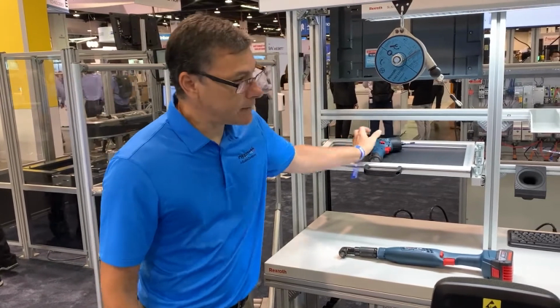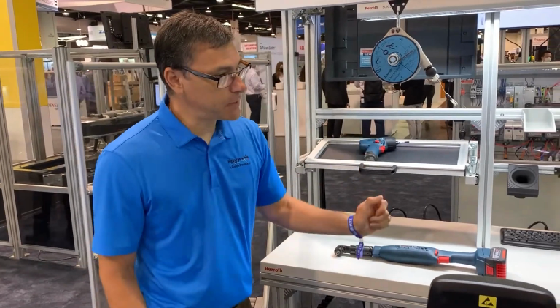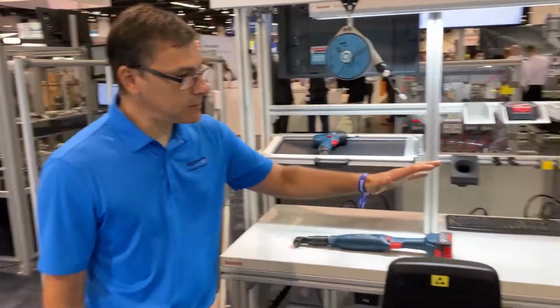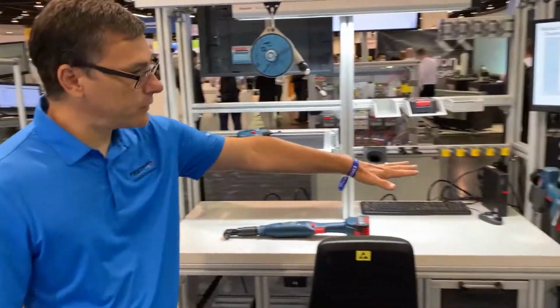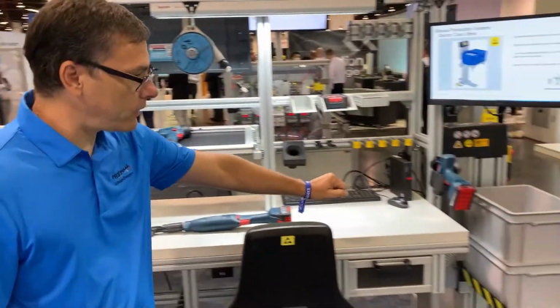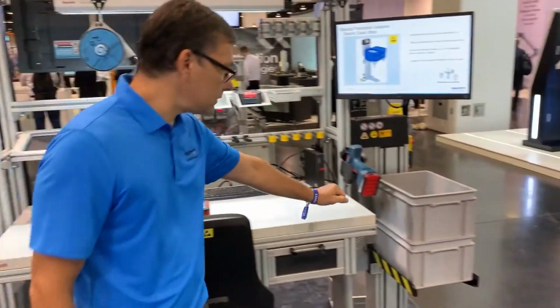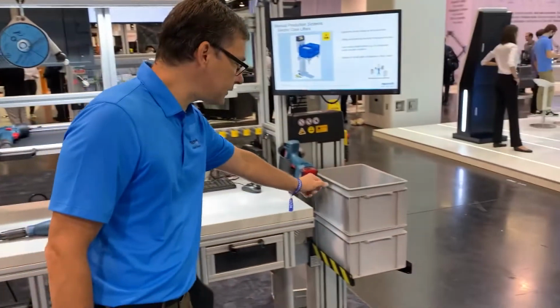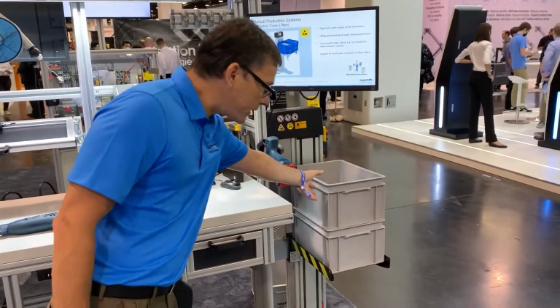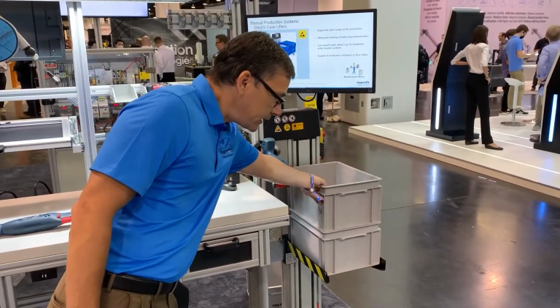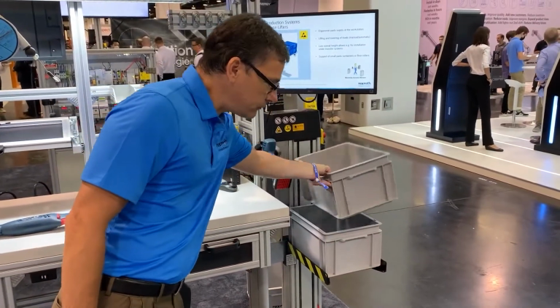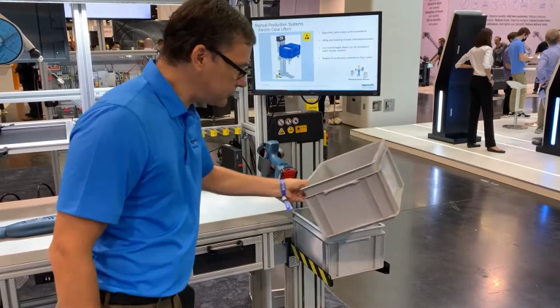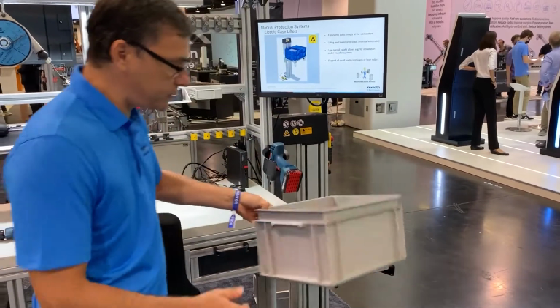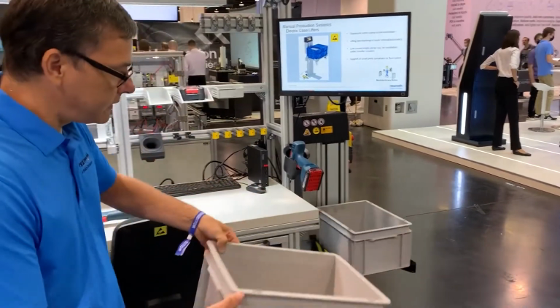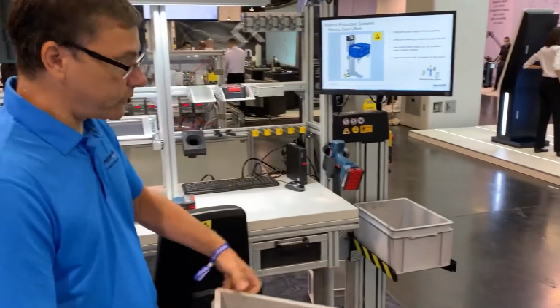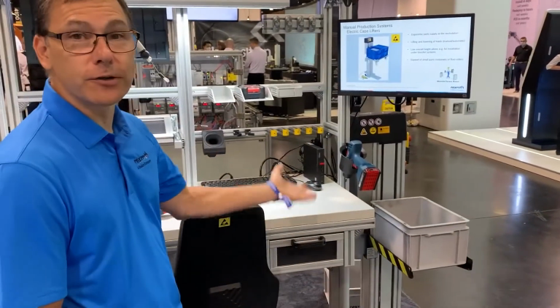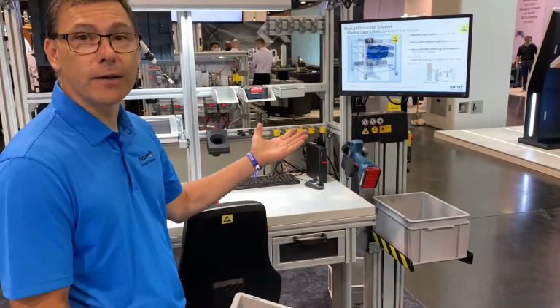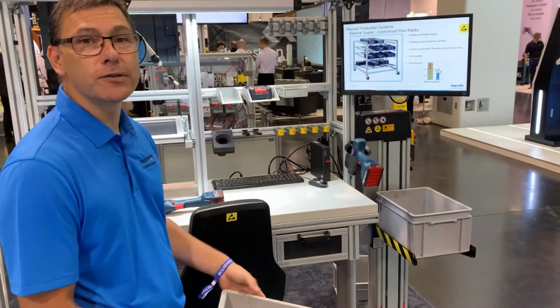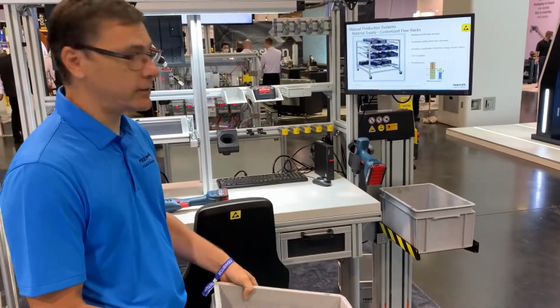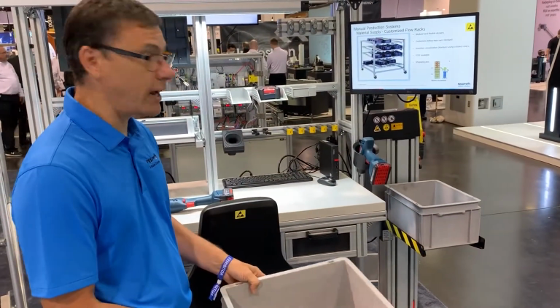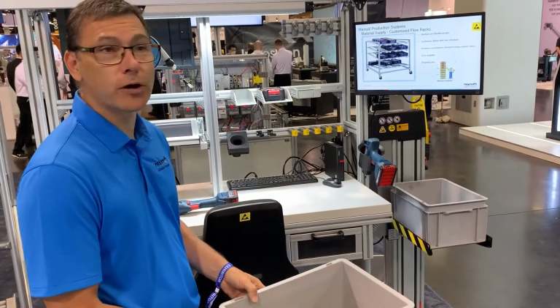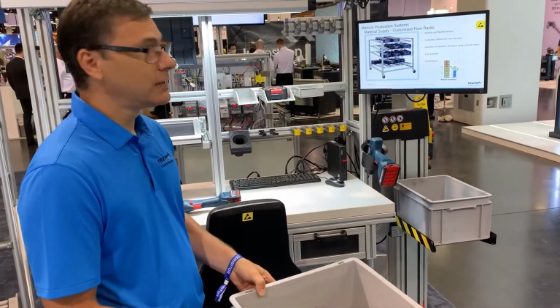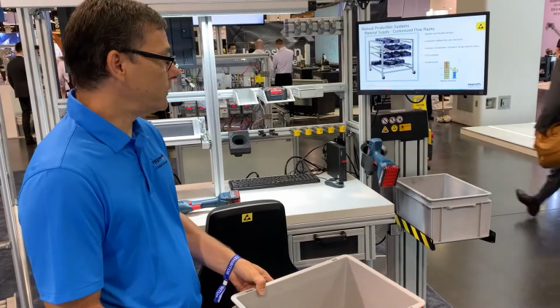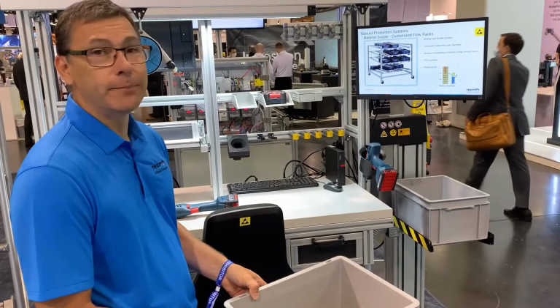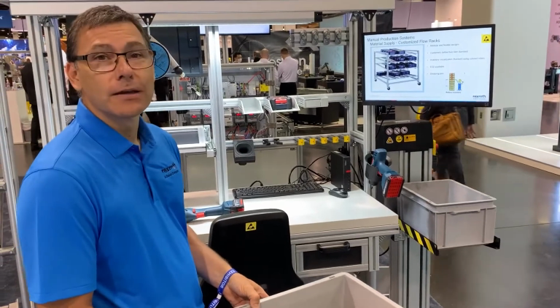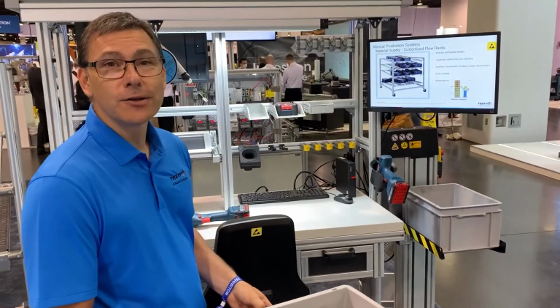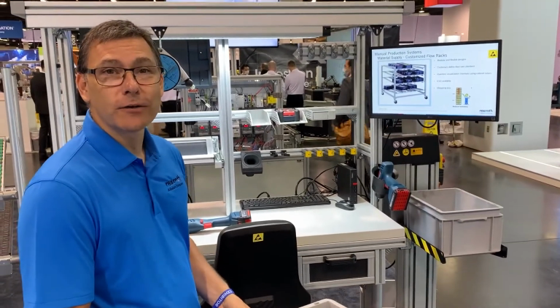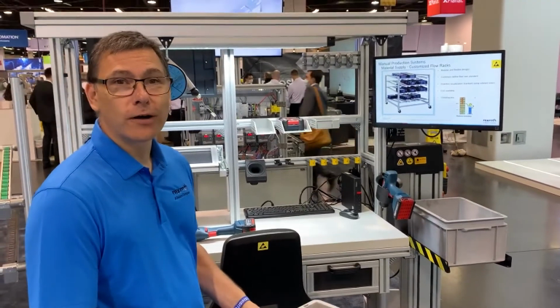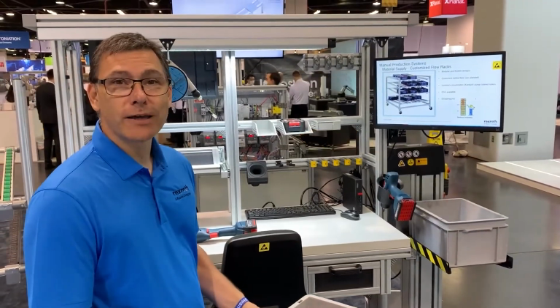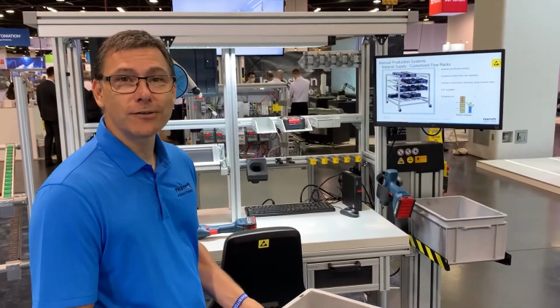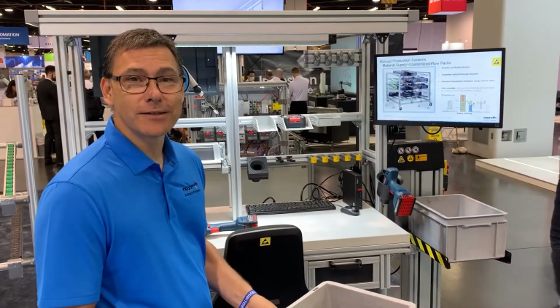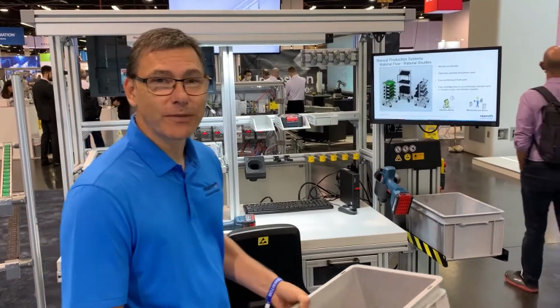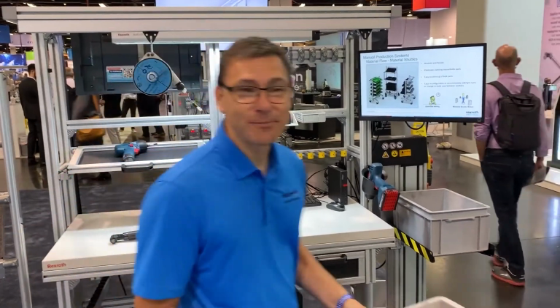Last but not least, over here we have our case lifter product — another material delivery system. It's going to bring those materials right up to you so you can get on with your work with minimal downtime. Thank you for paying attention, and come see us.